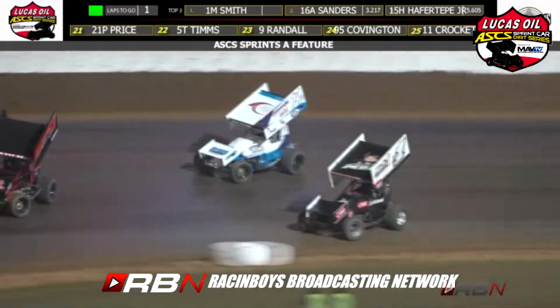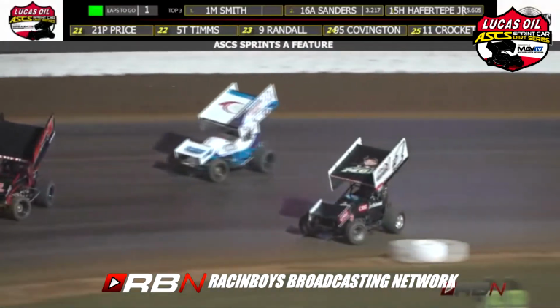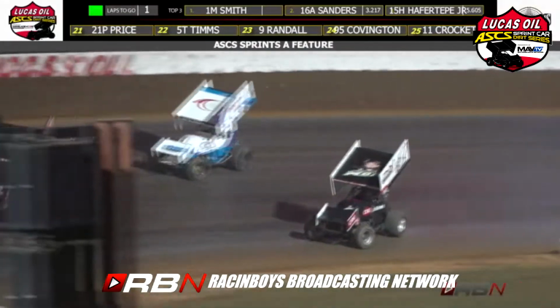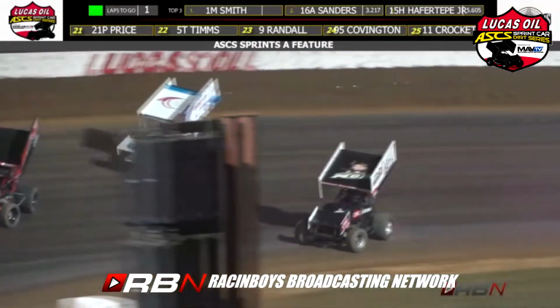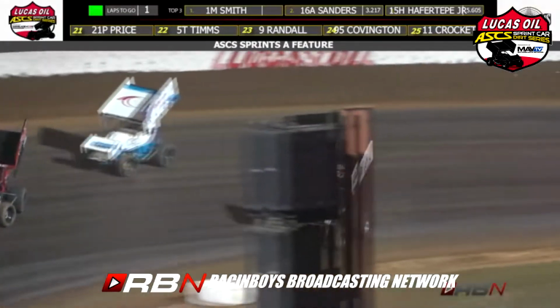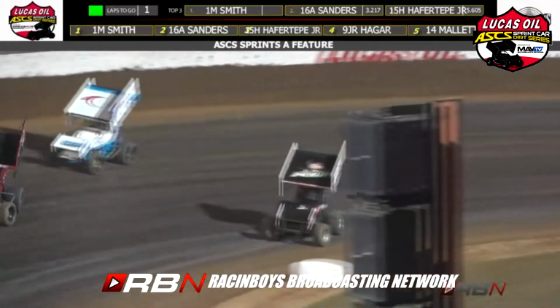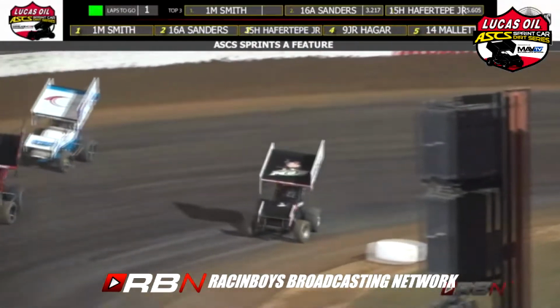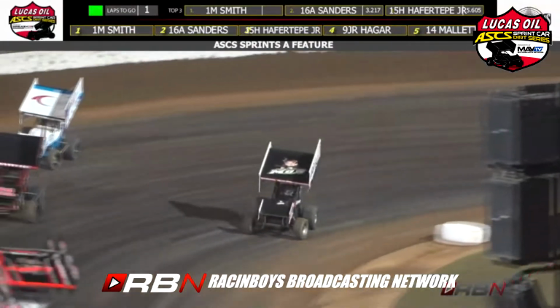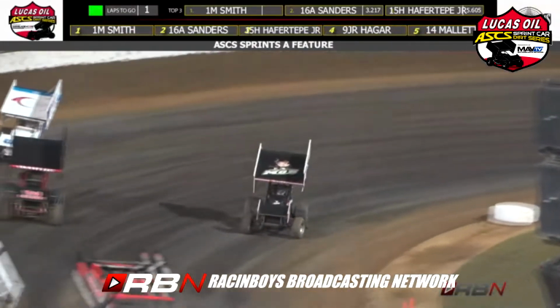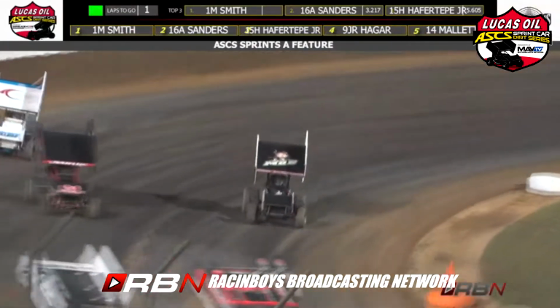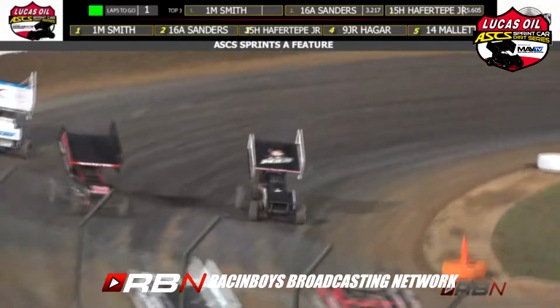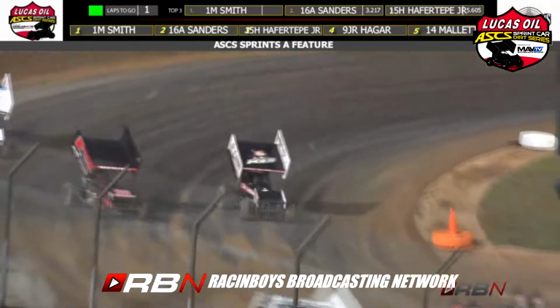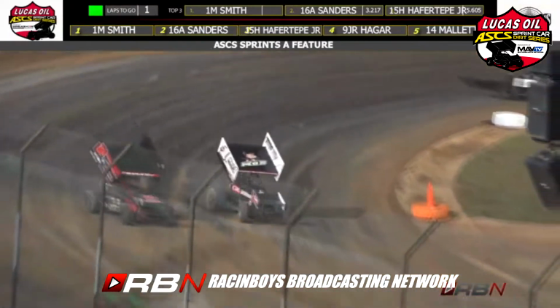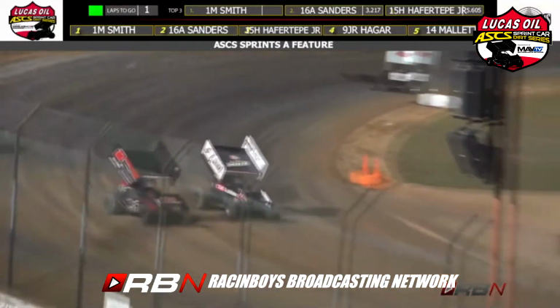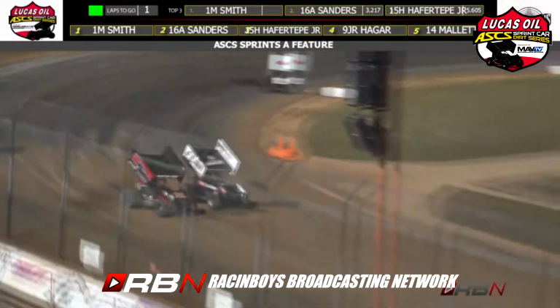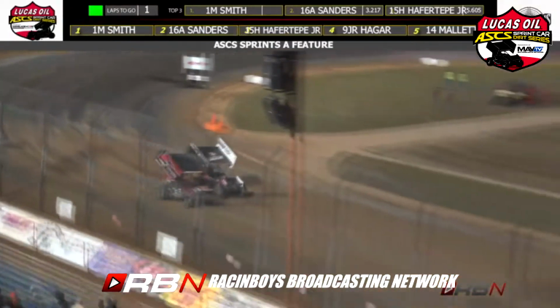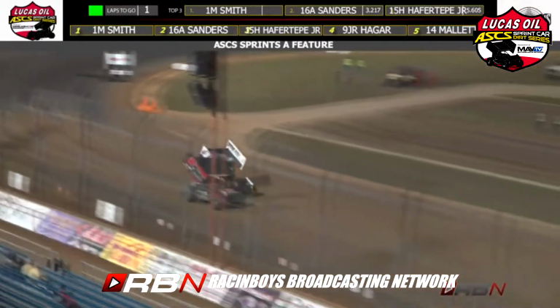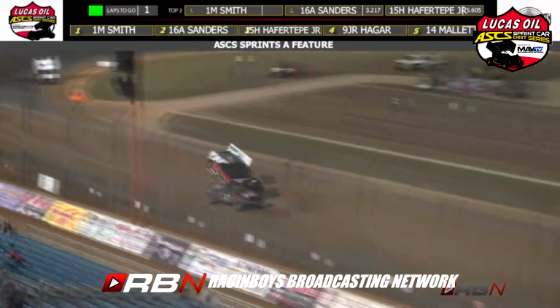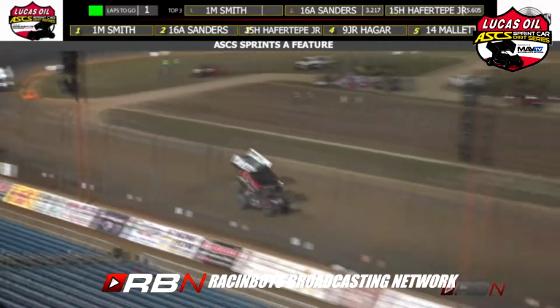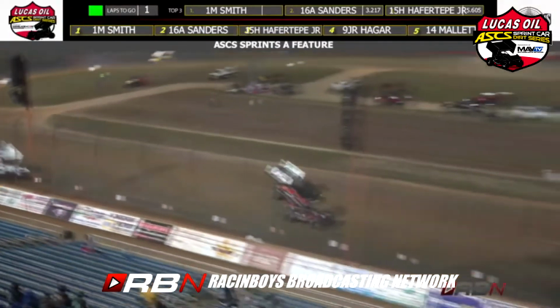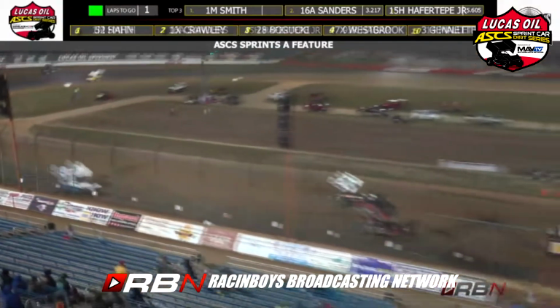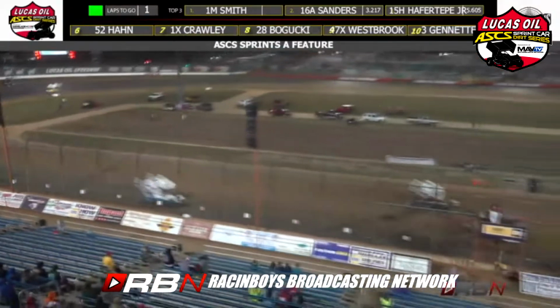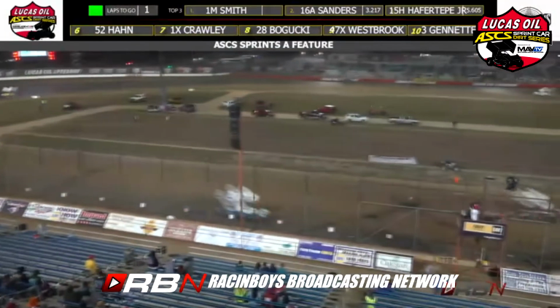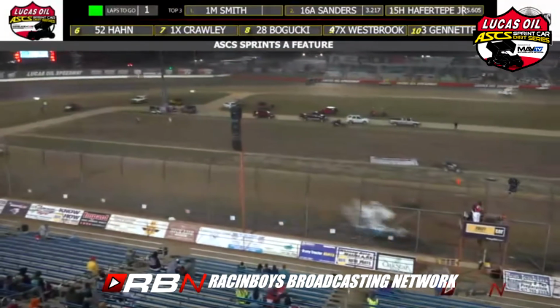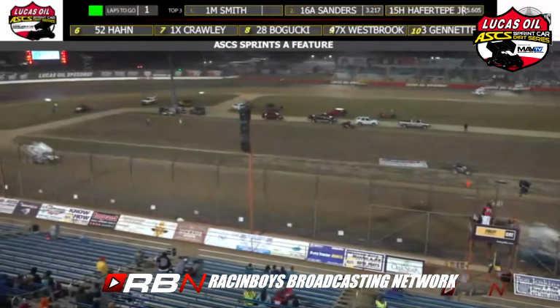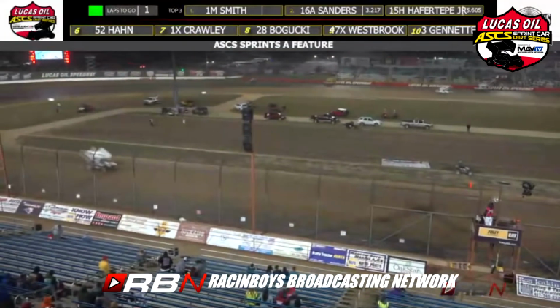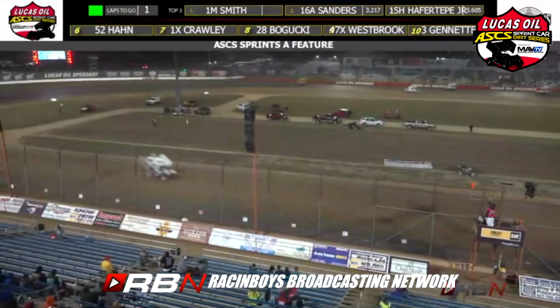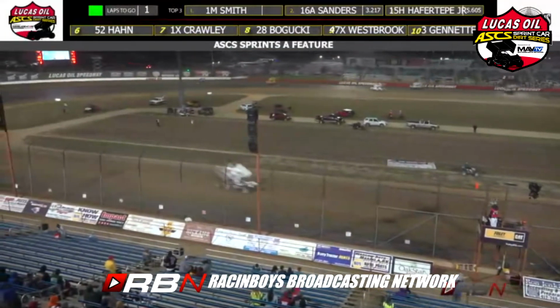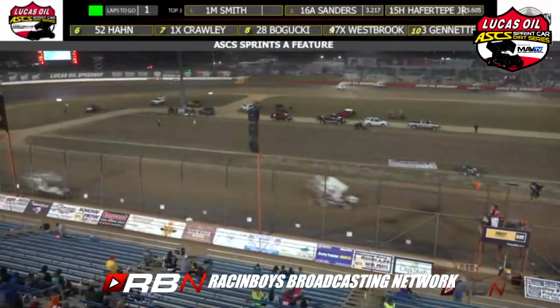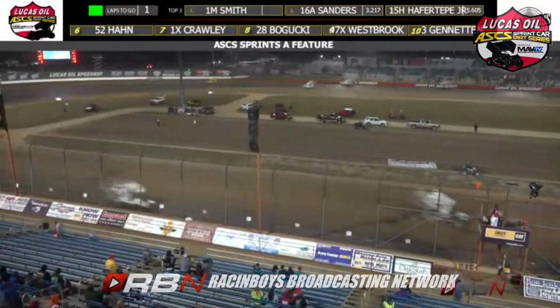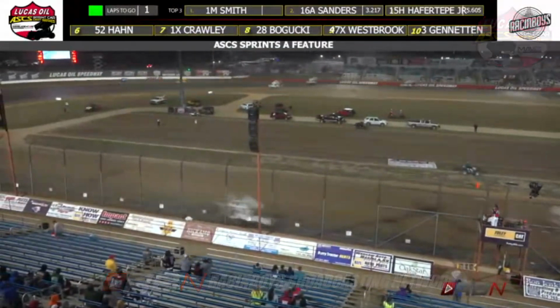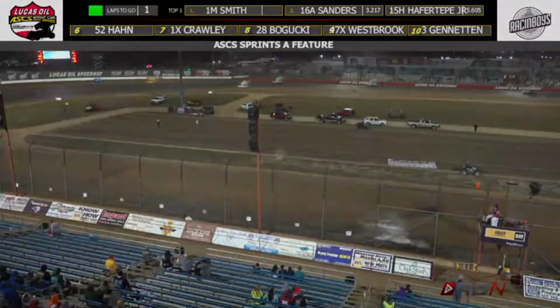Off of turn number four, the checkered flag is going to fly. And for two nights in a row, Mark Smith goes to victory lane with the Lucas Oil American Sprint Car Series.